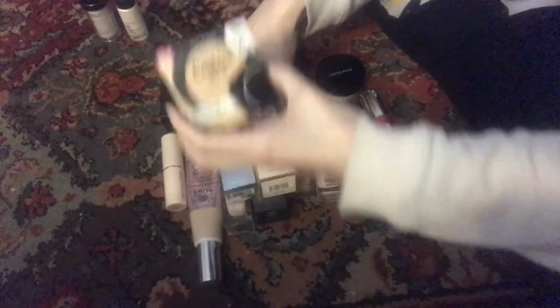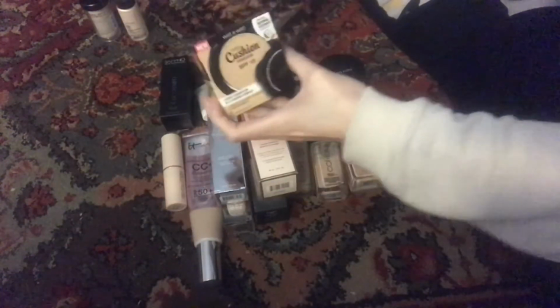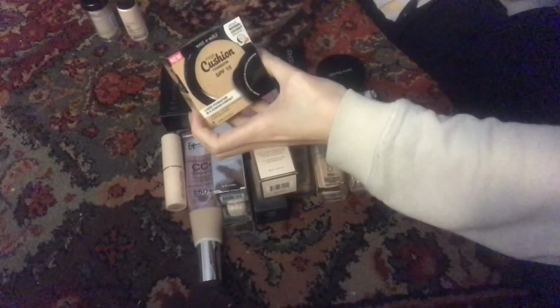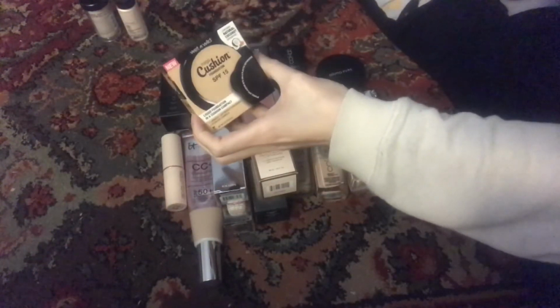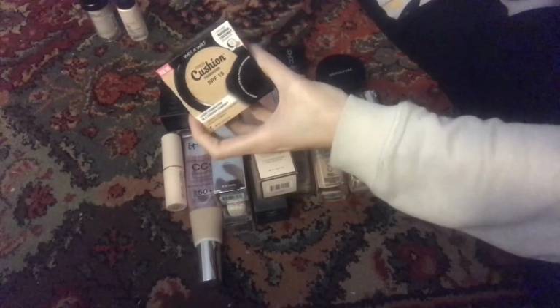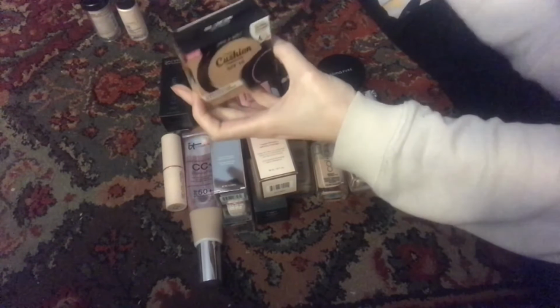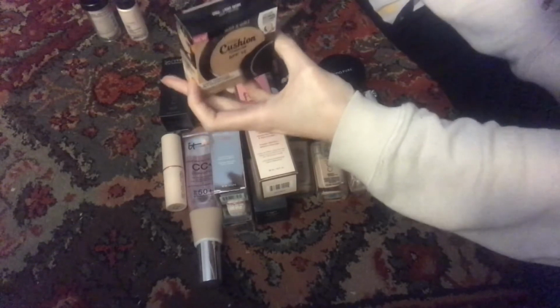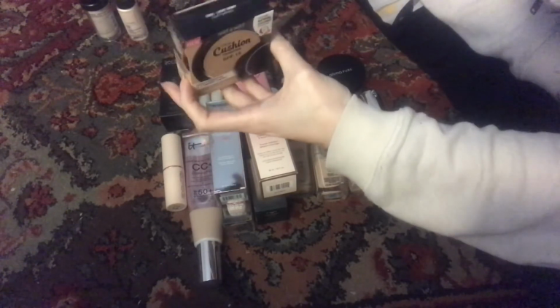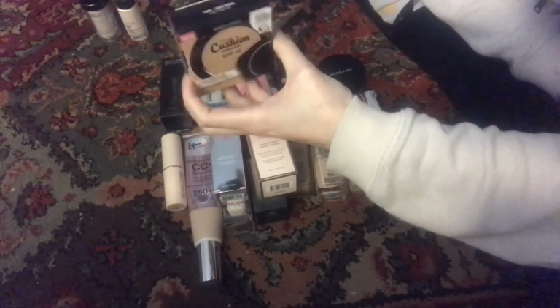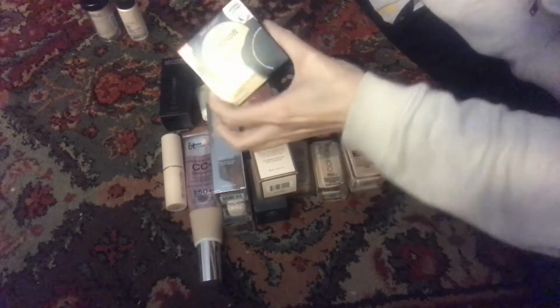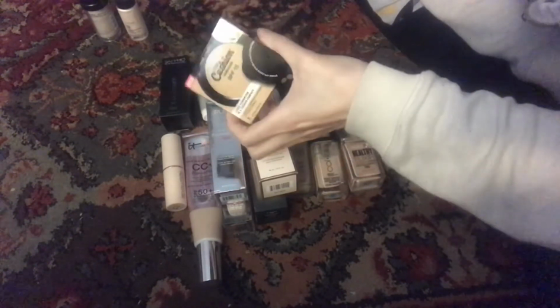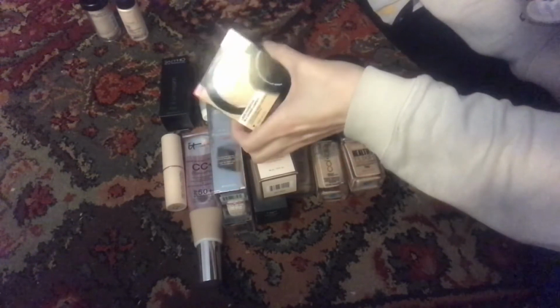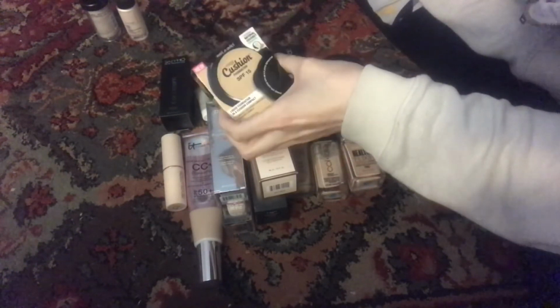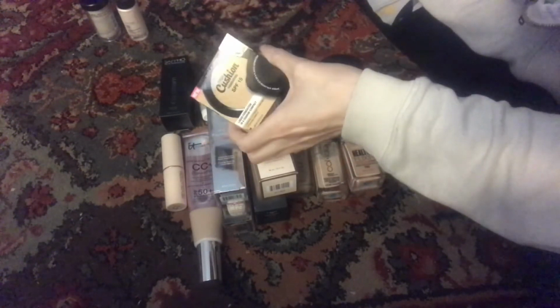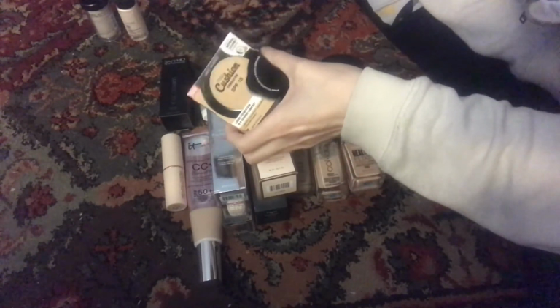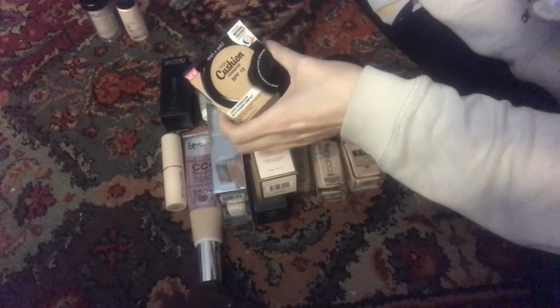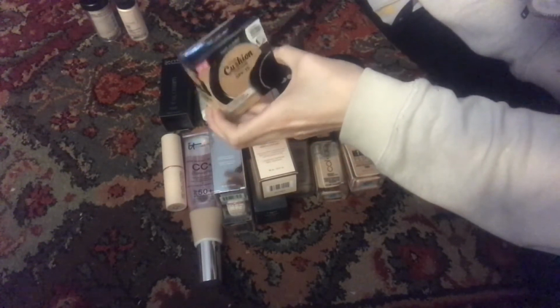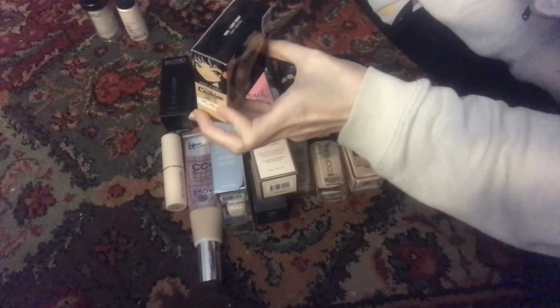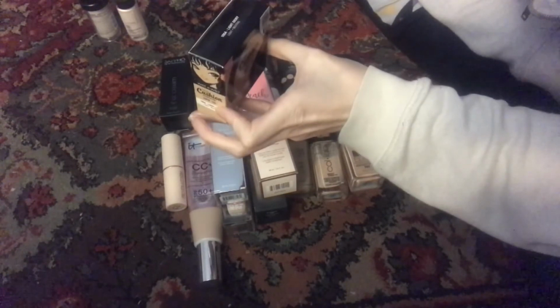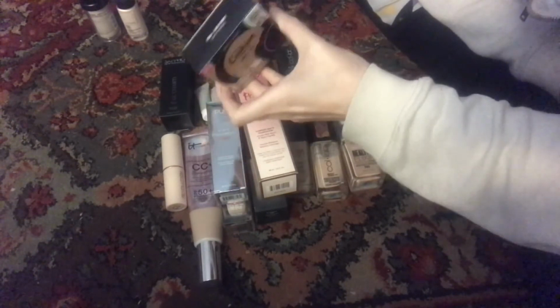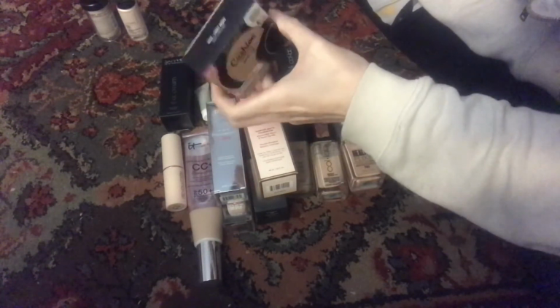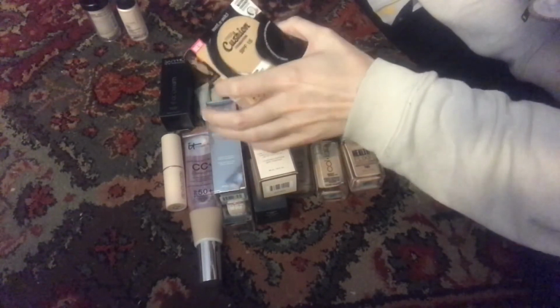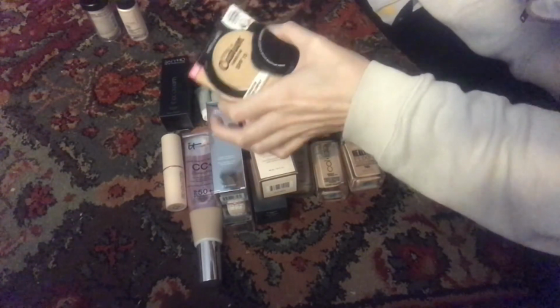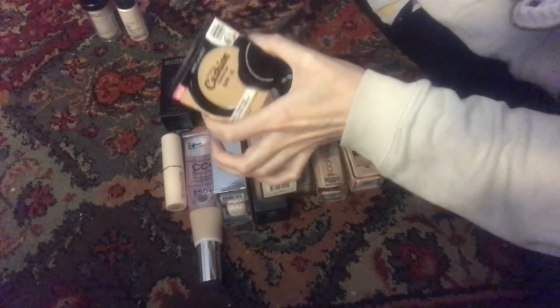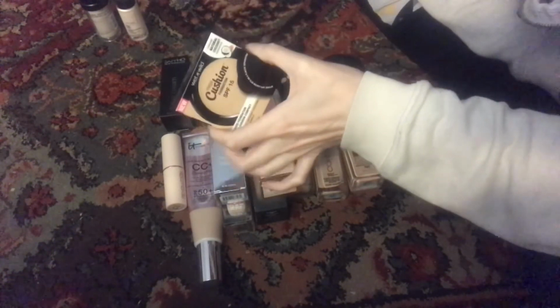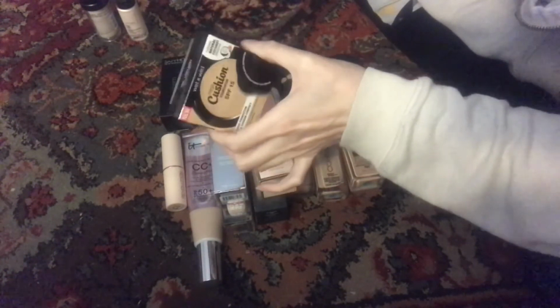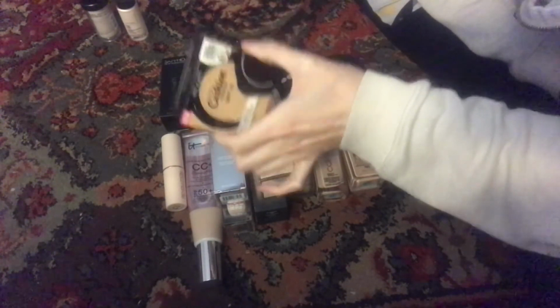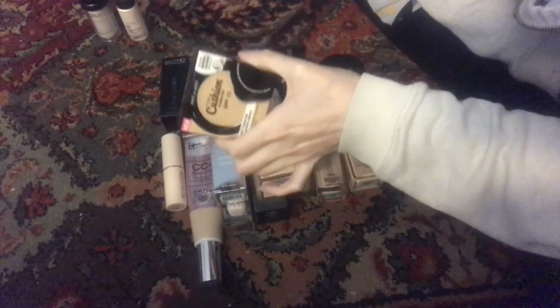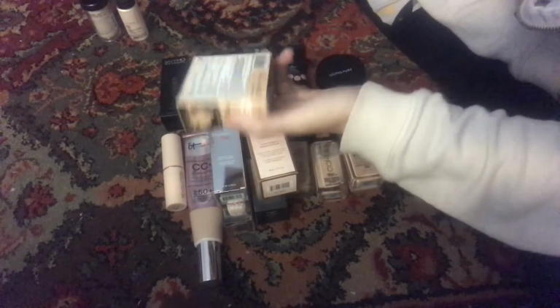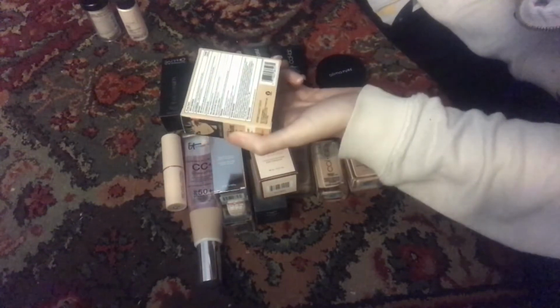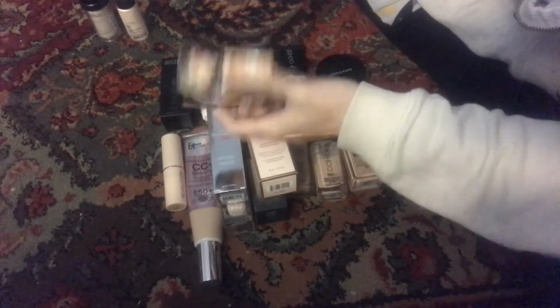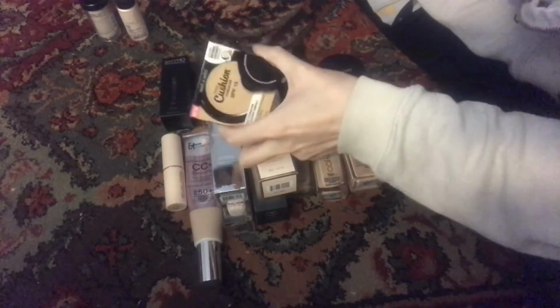This is the Wet and Wild Cushion Foundation. I picked this up a while back and just haven't gotten into it yet. This one is in Light Ivory. I'm still concerned that this might be too dark for me, but we will see.